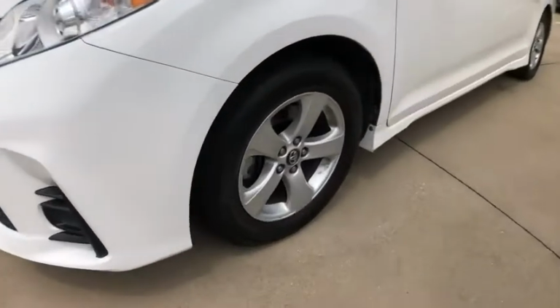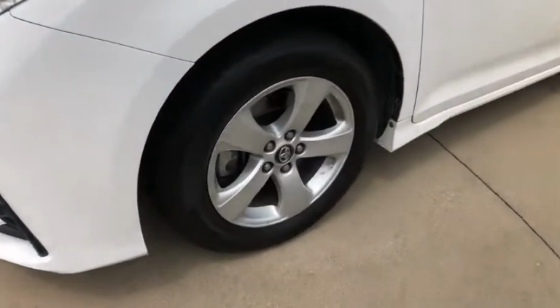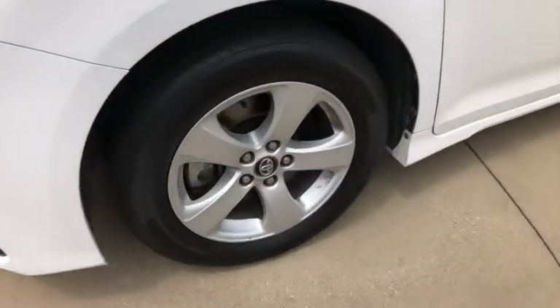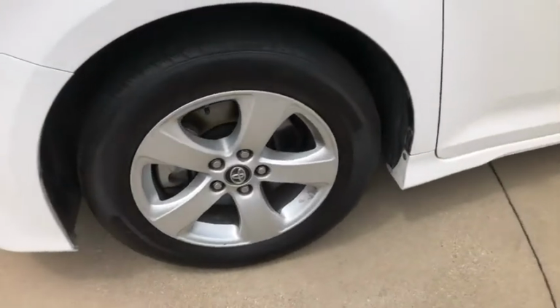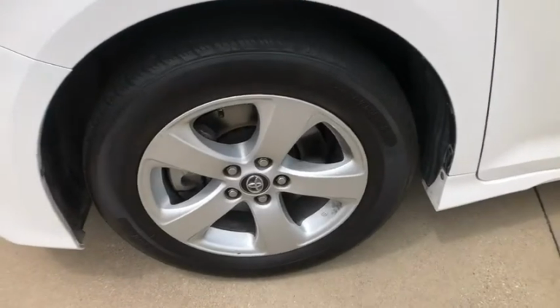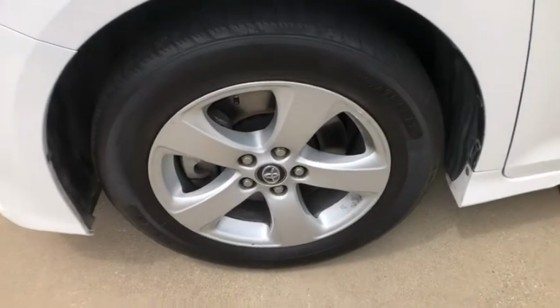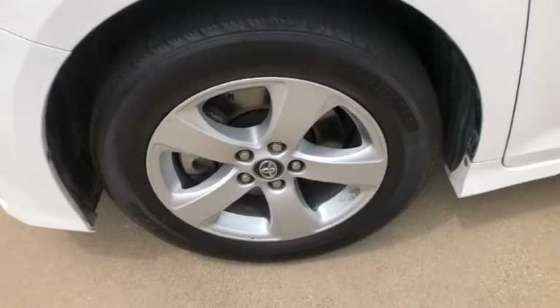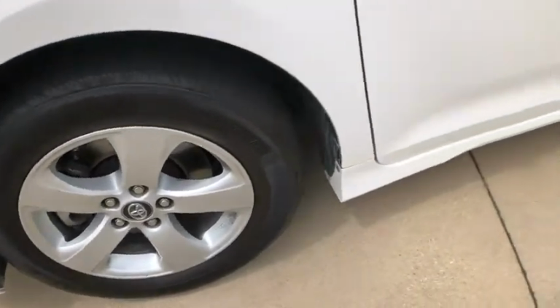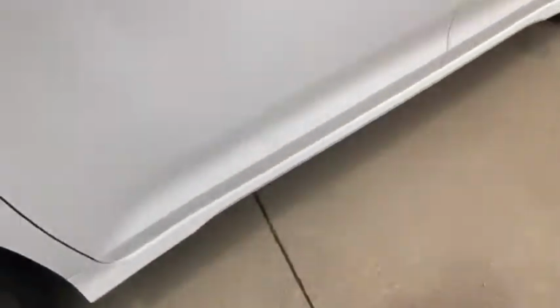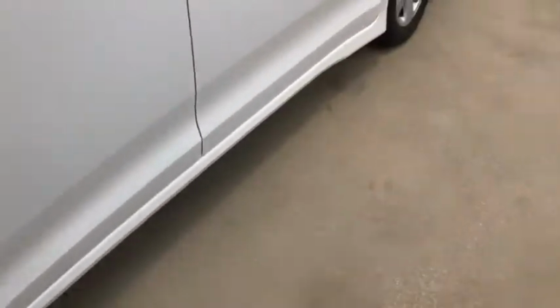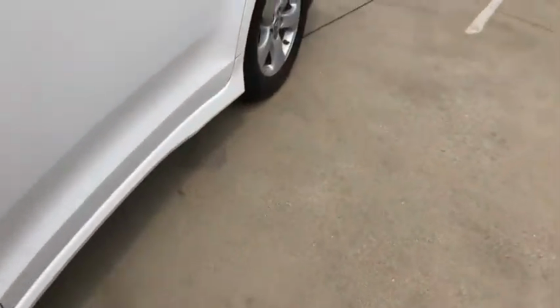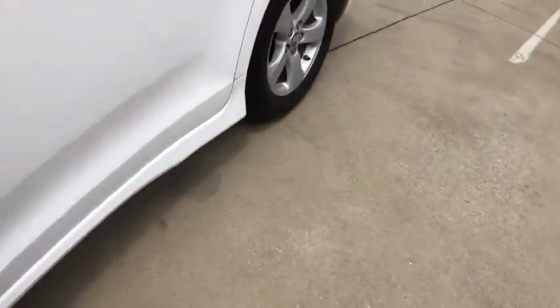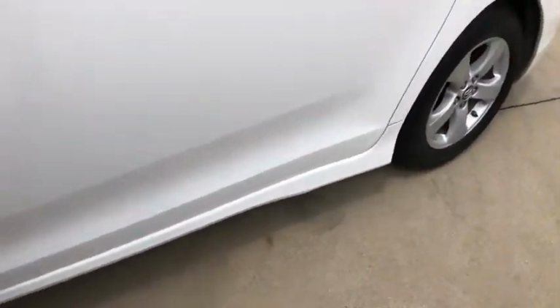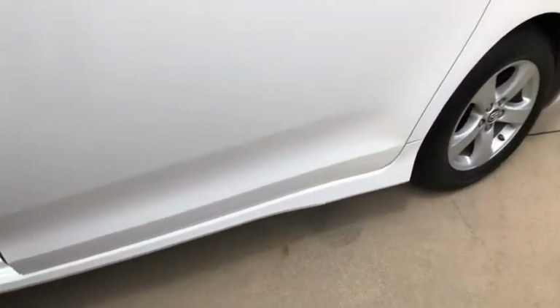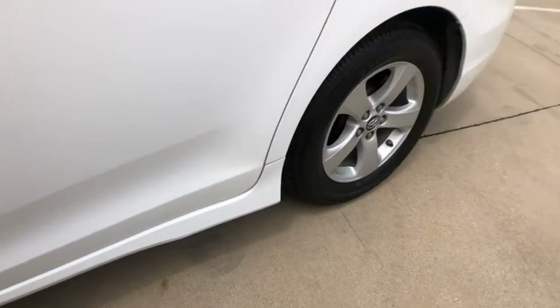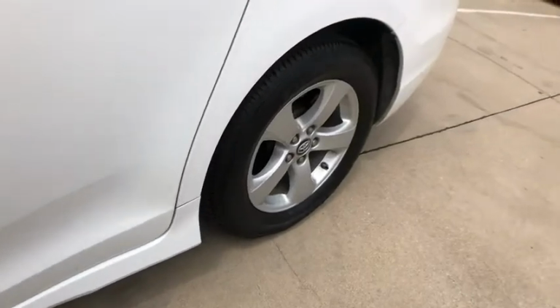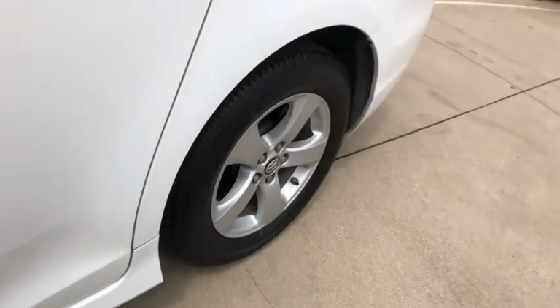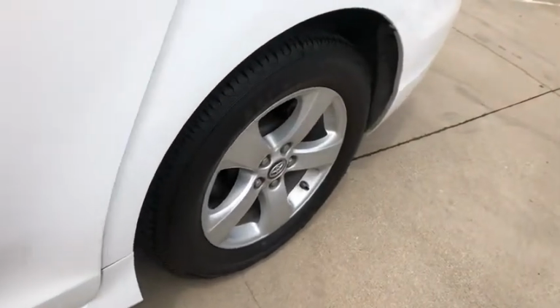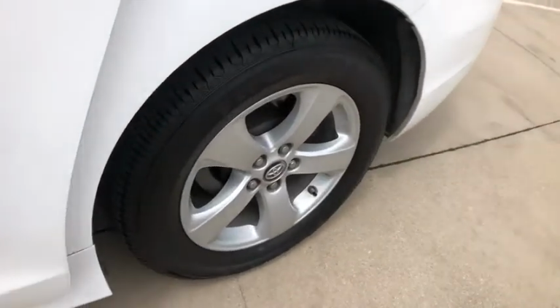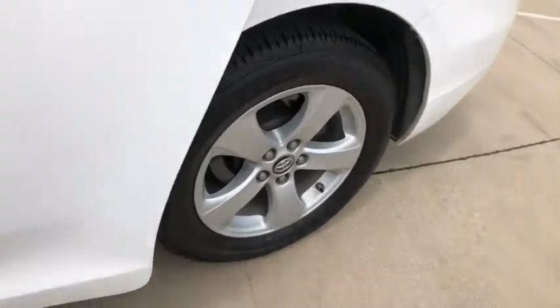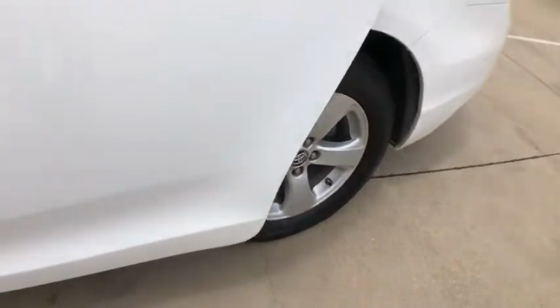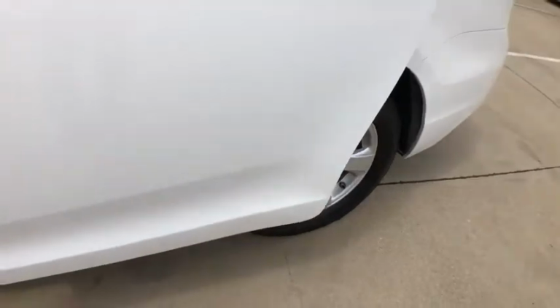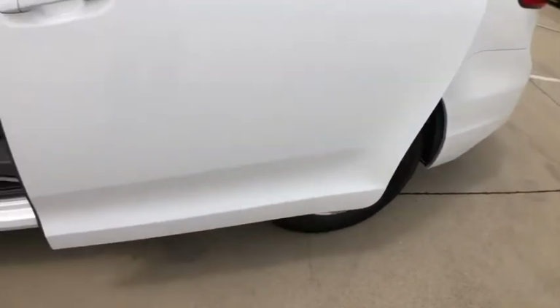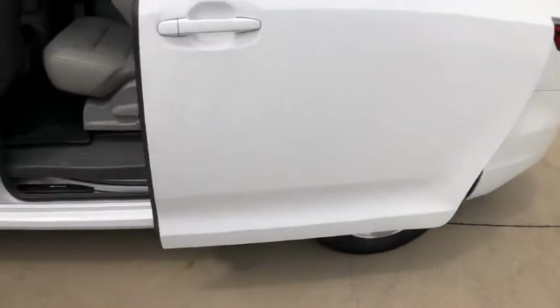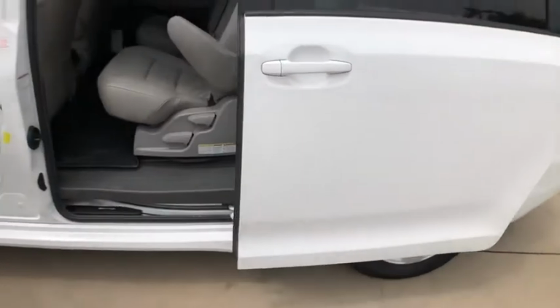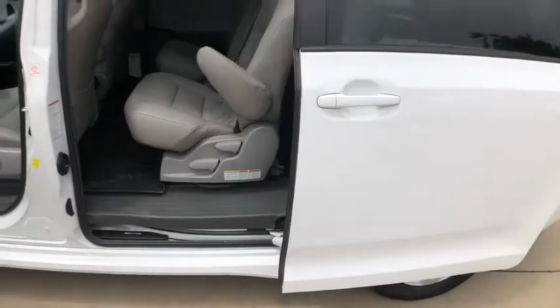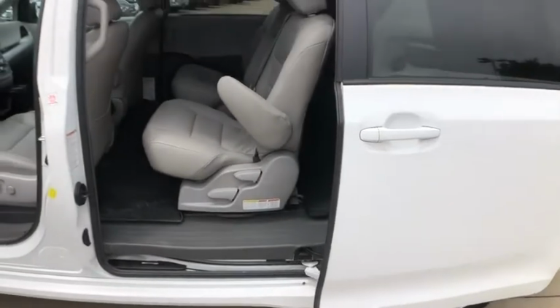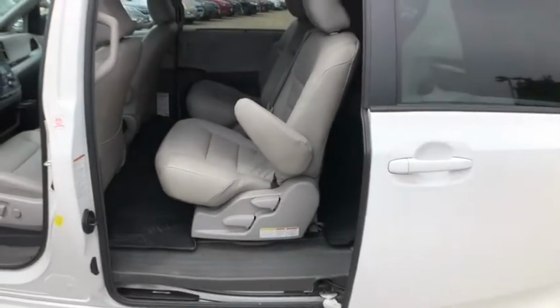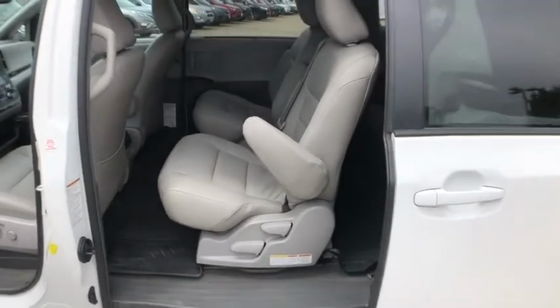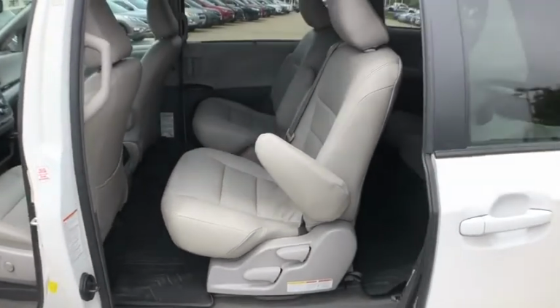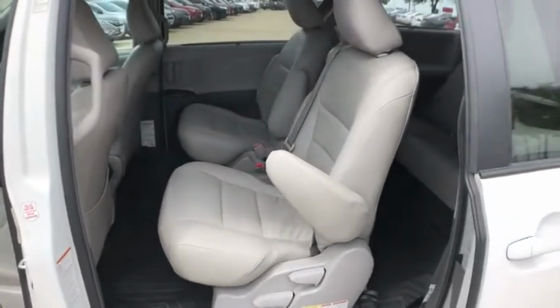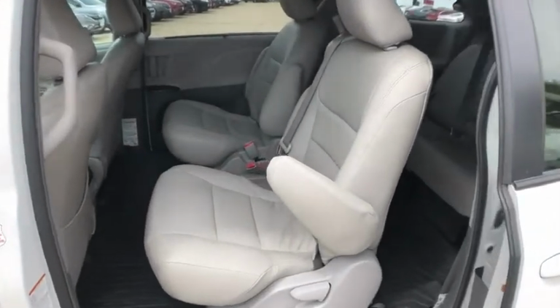Here are some of this vehicle's great options: traction control, dual airbags, power steering, four-wheel disc brakes, electronic stability control, compass, power windows, CD player, trip computer, rear window defroster, remote keyless entry.